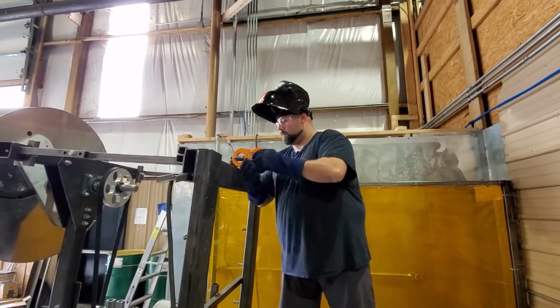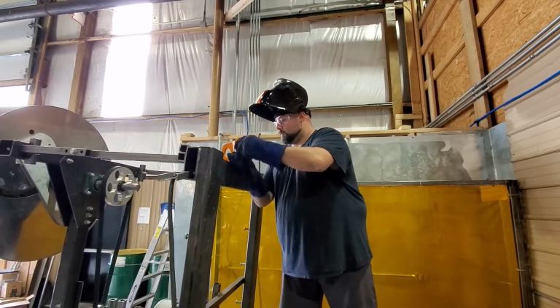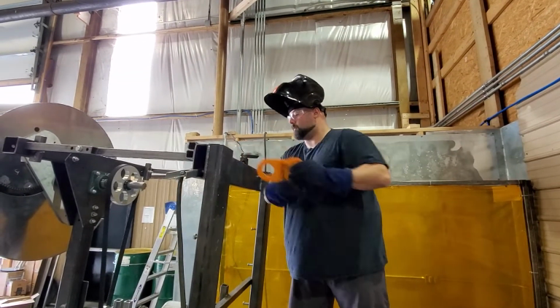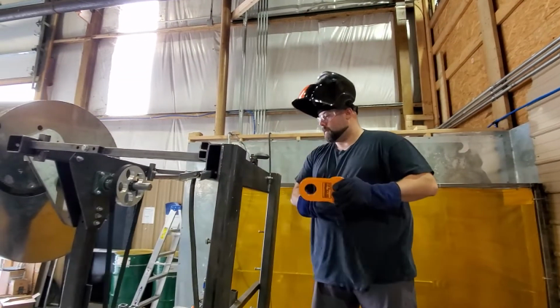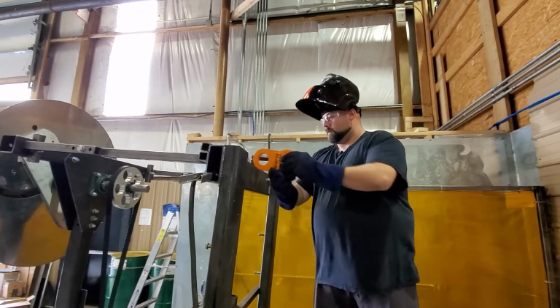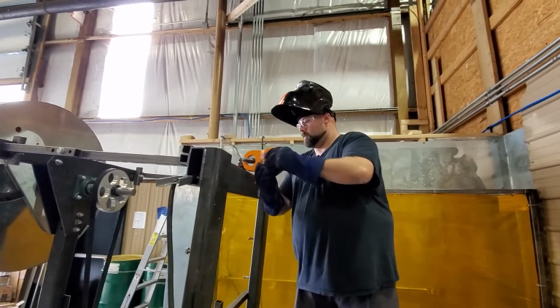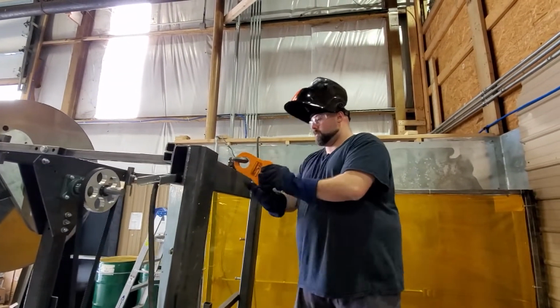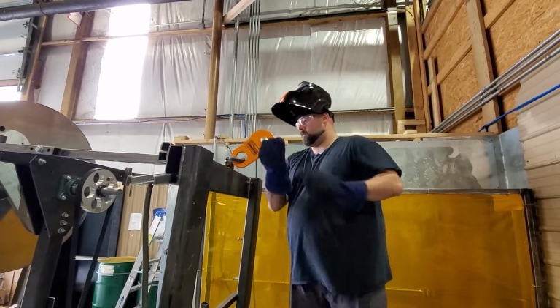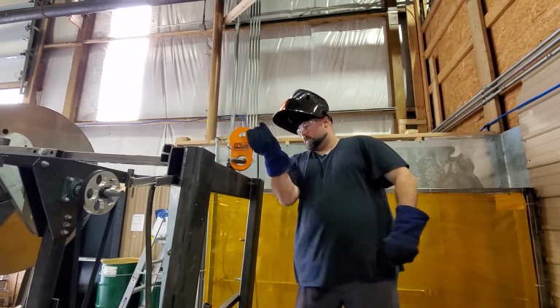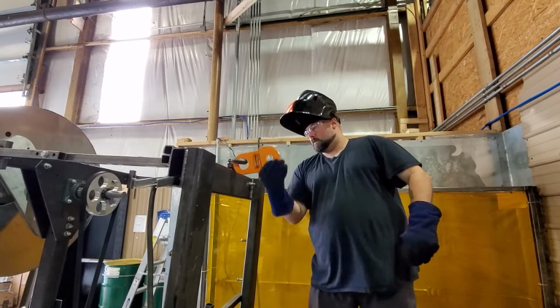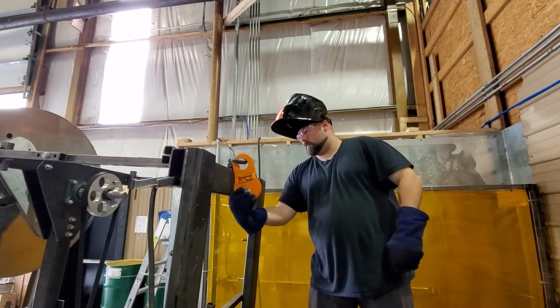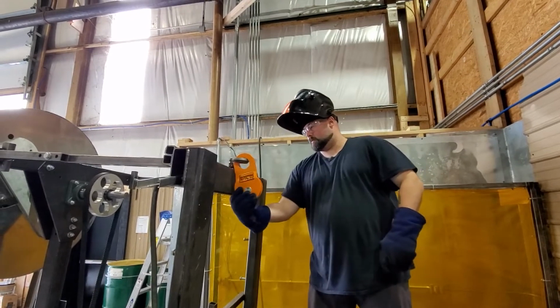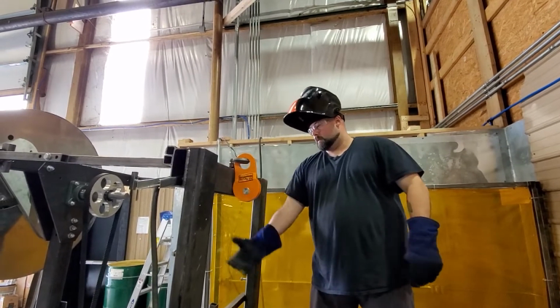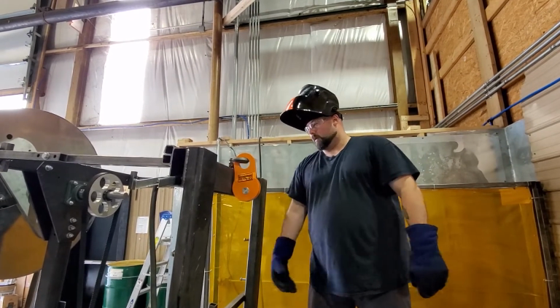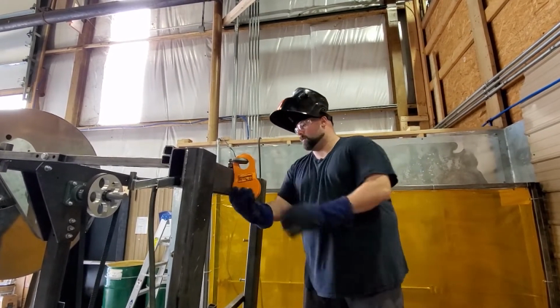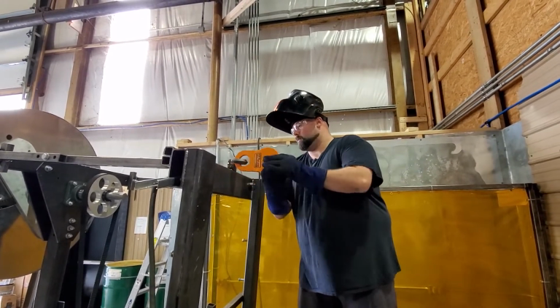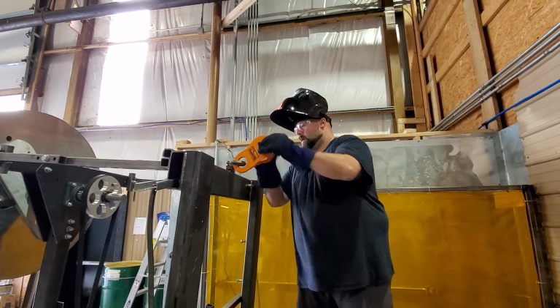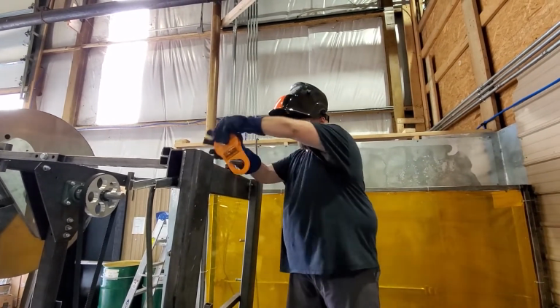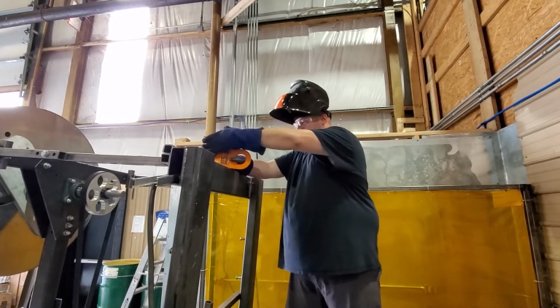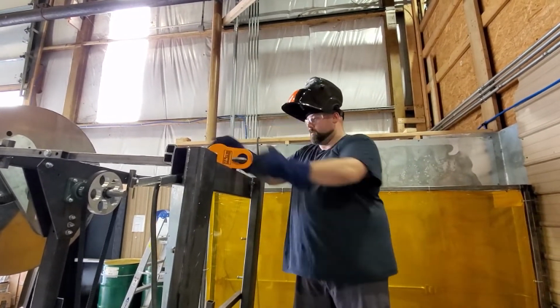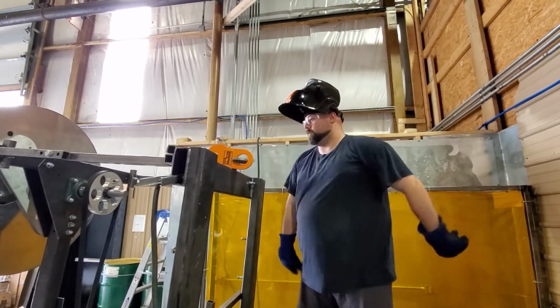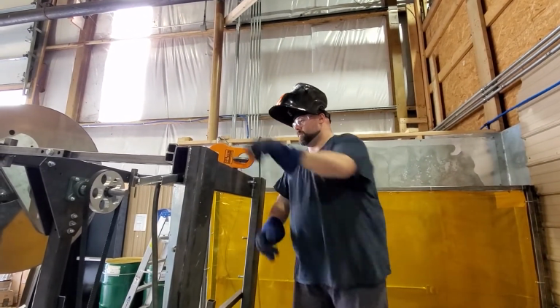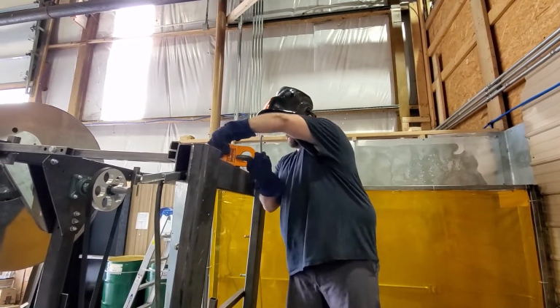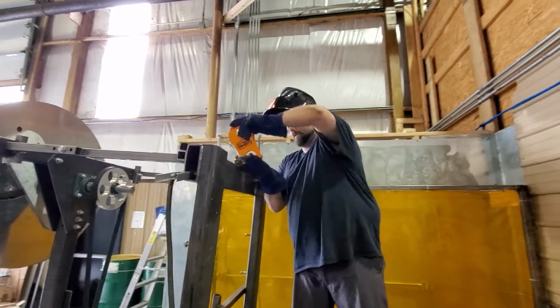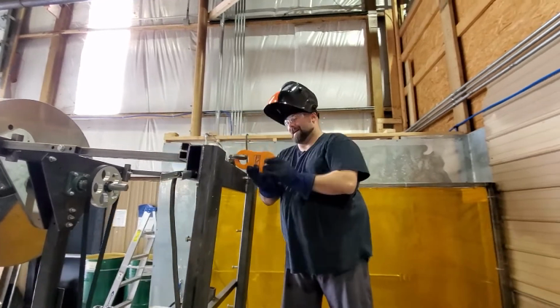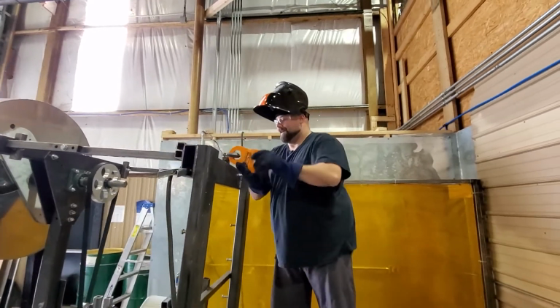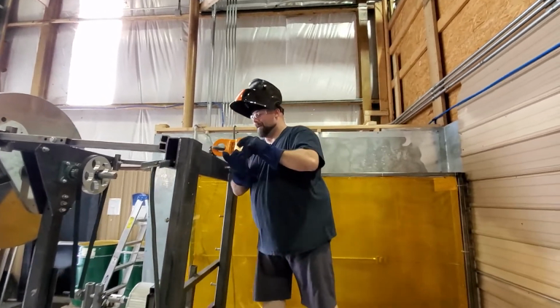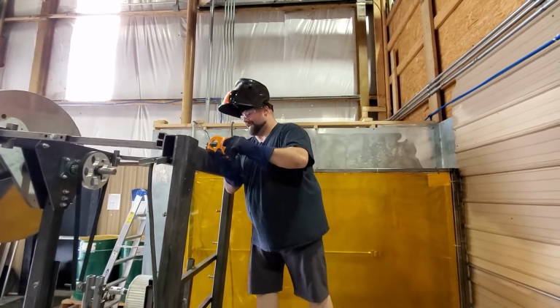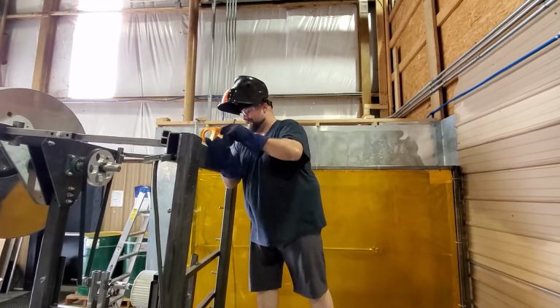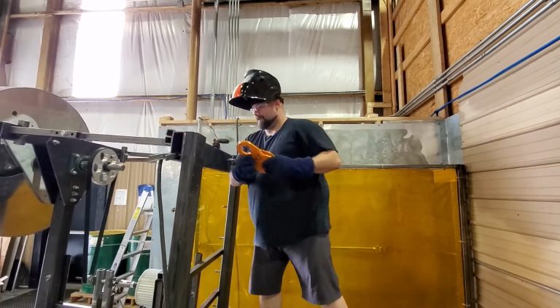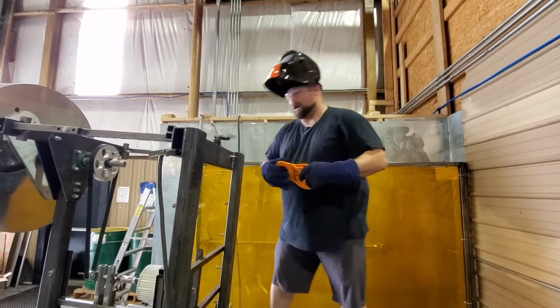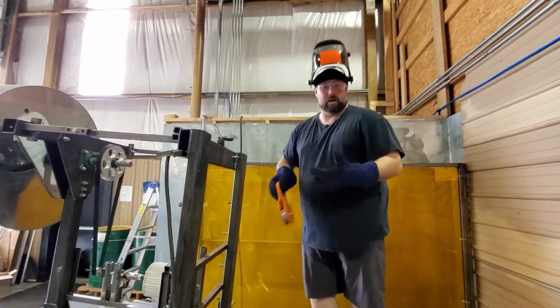It can swivel up and down. Can it go down? All the way down. We won't need to do that. Now I can weld it up.